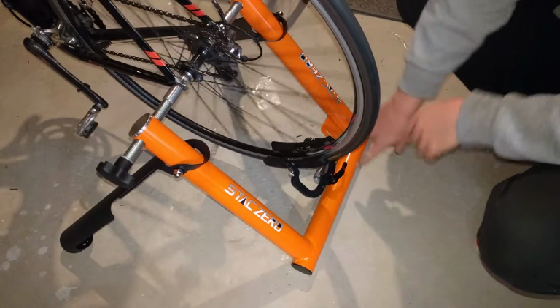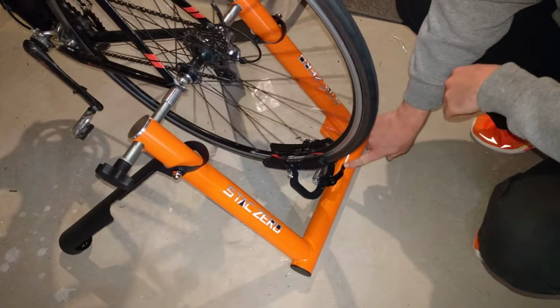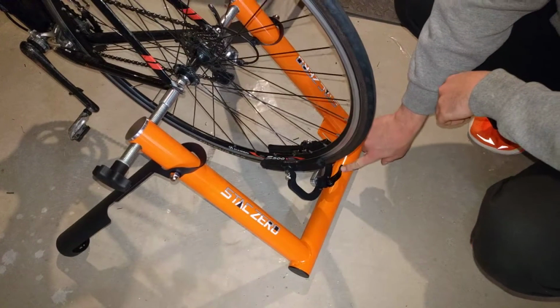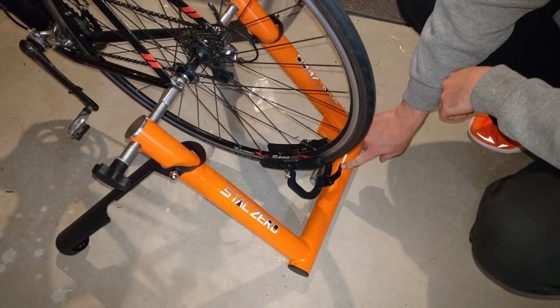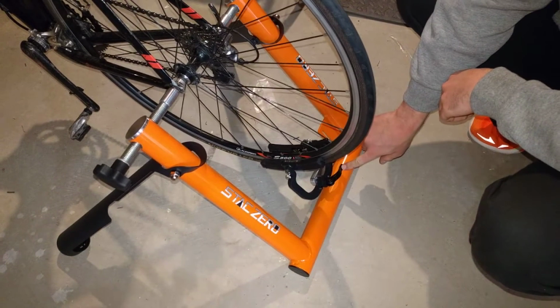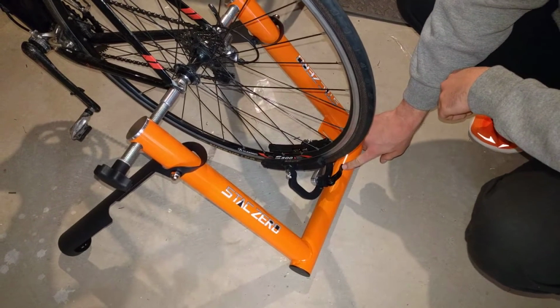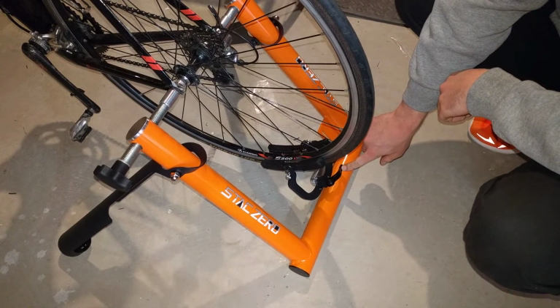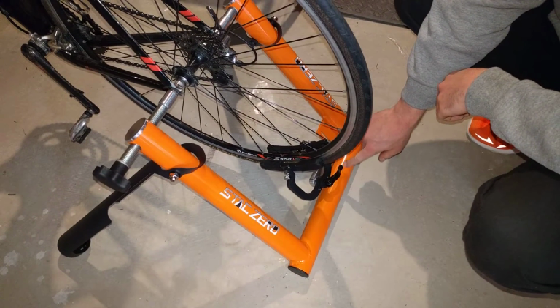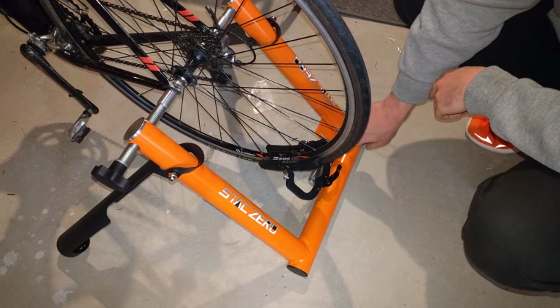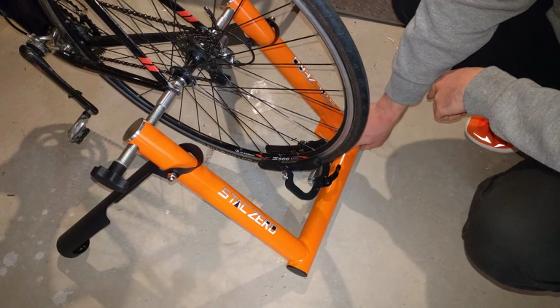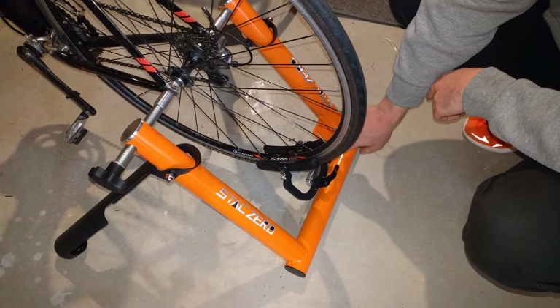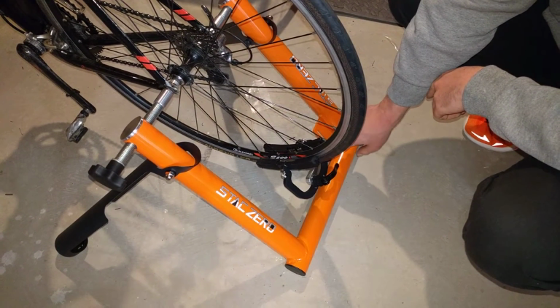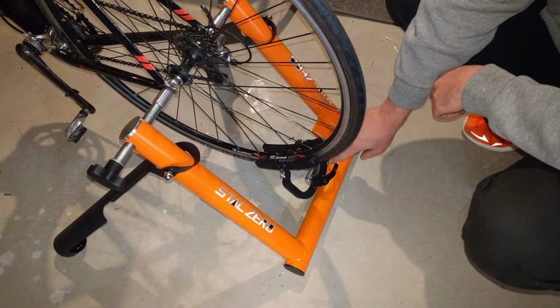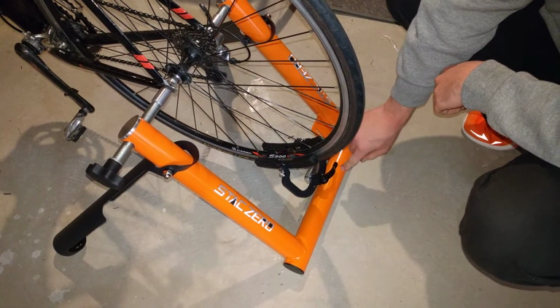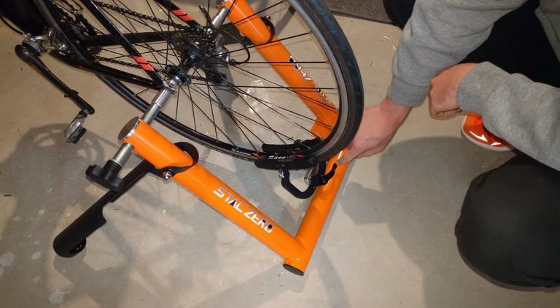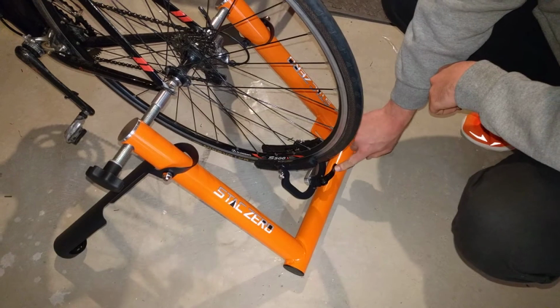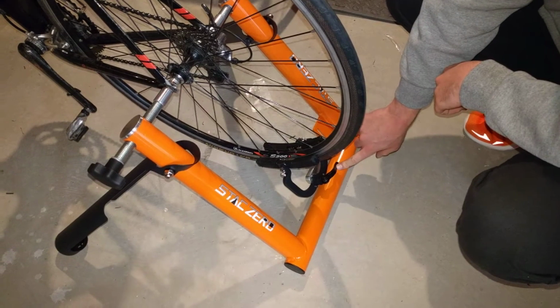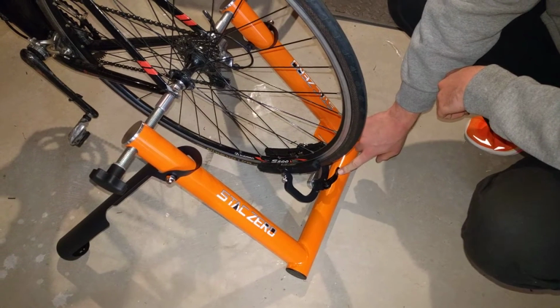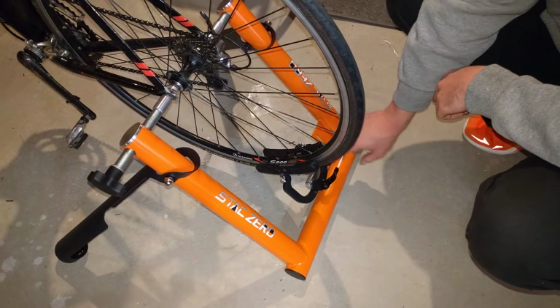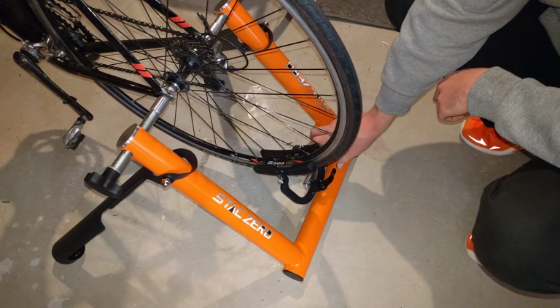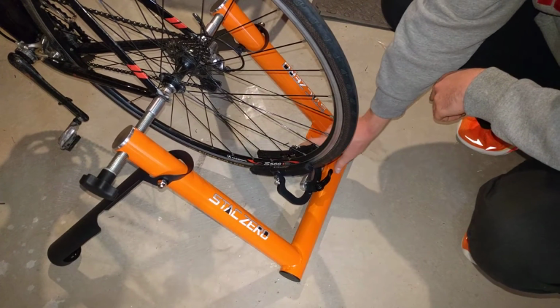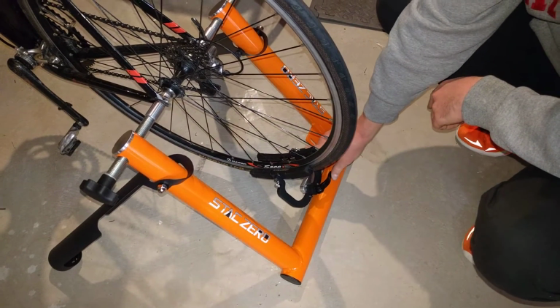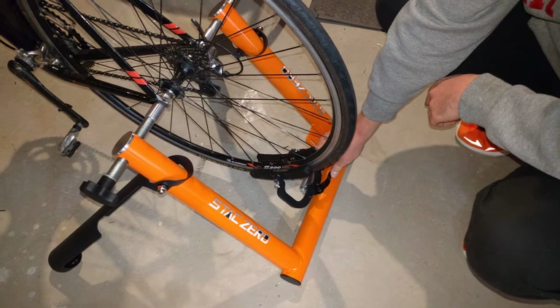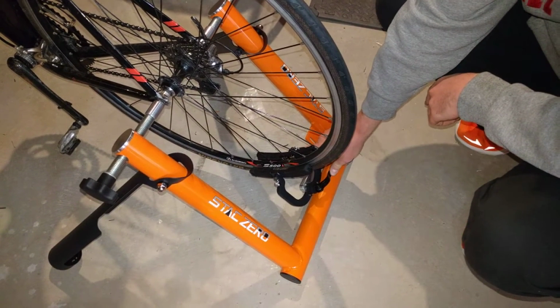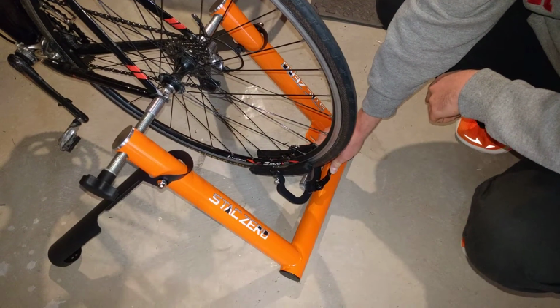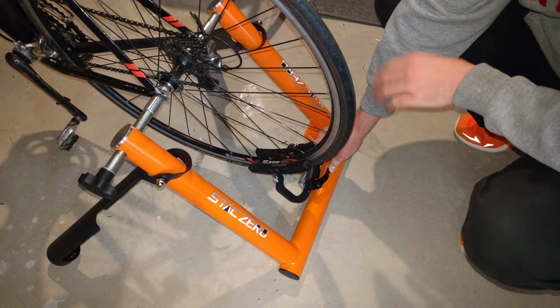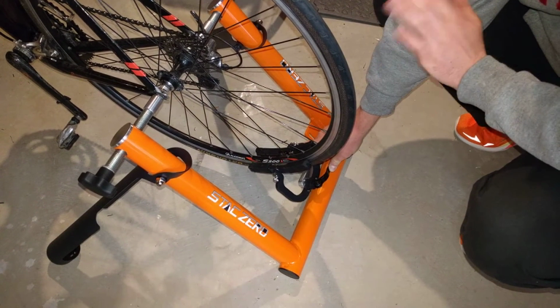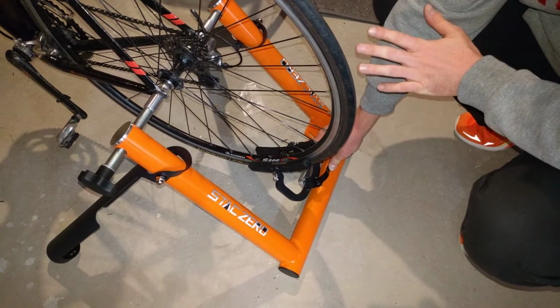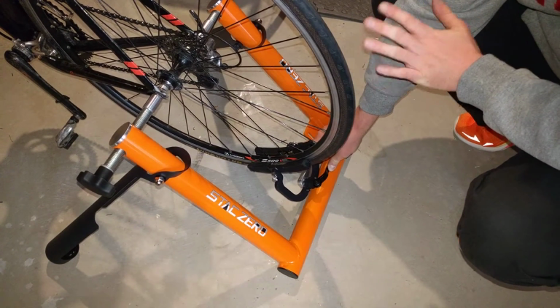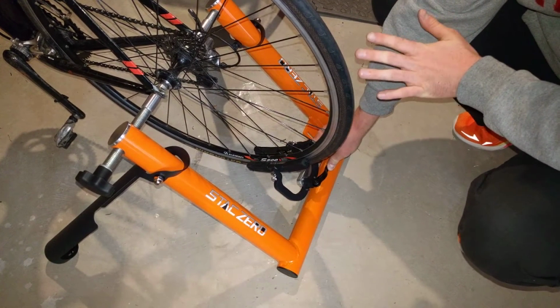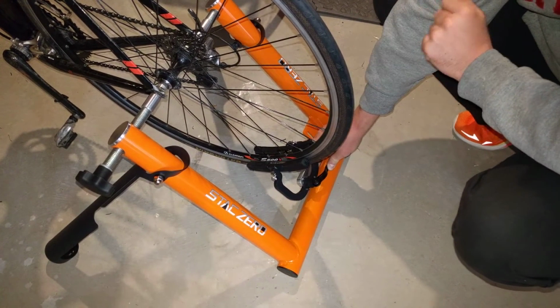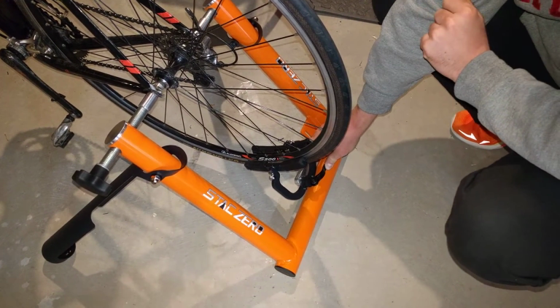You can push pretty hard — especially if you have a non-PM and there's a big solid chunk of aluminum — you can push really hard on the quick release without damaging anything. Don't stand on it, but you can push pretty hard.